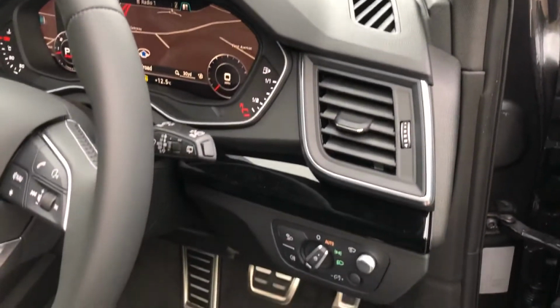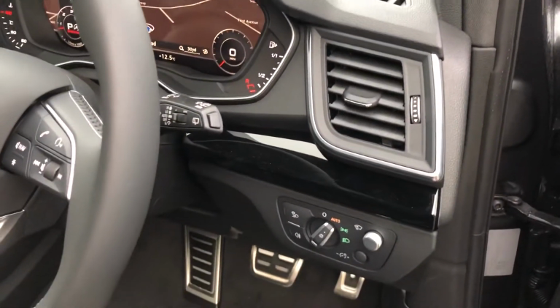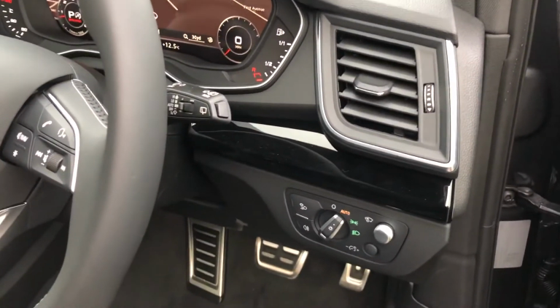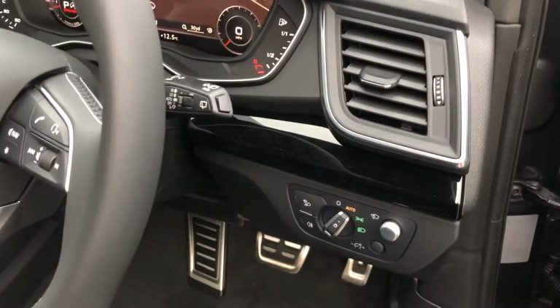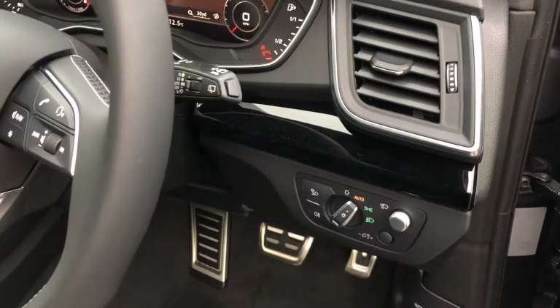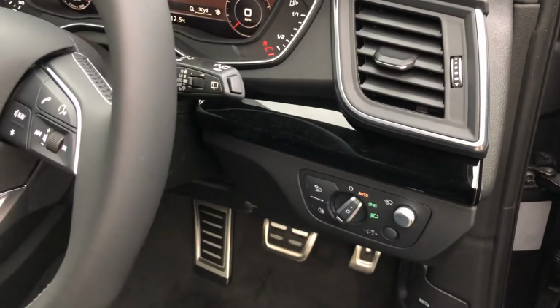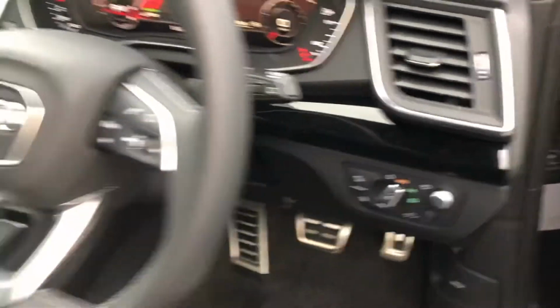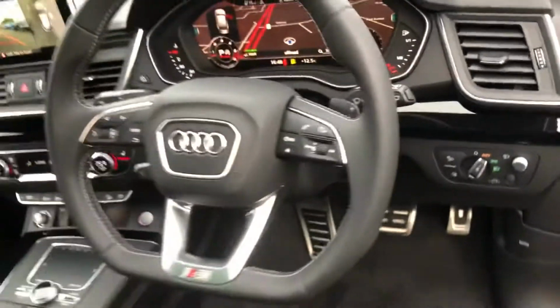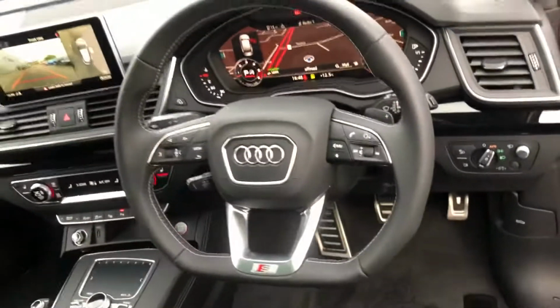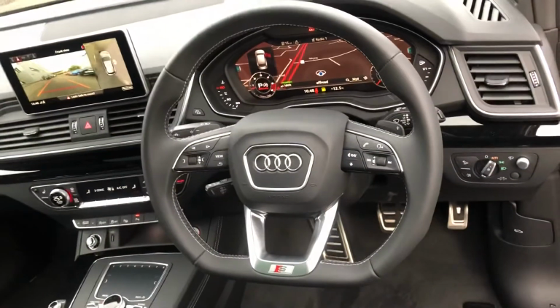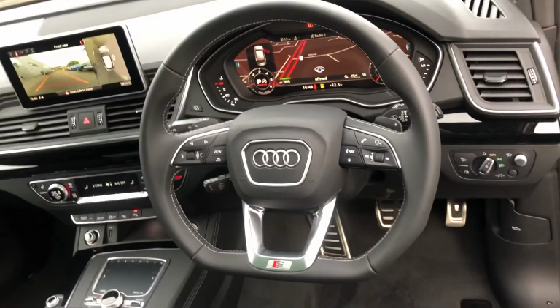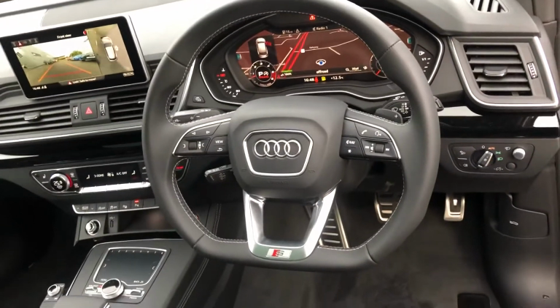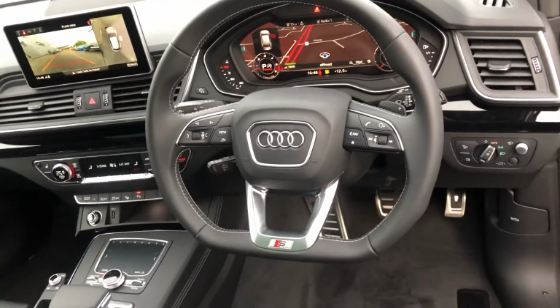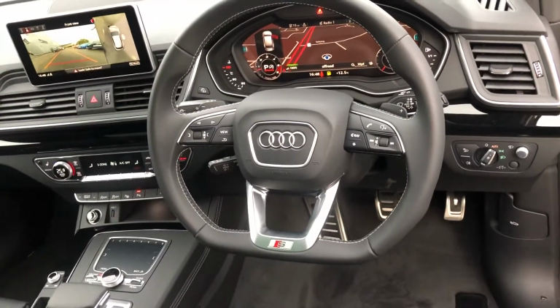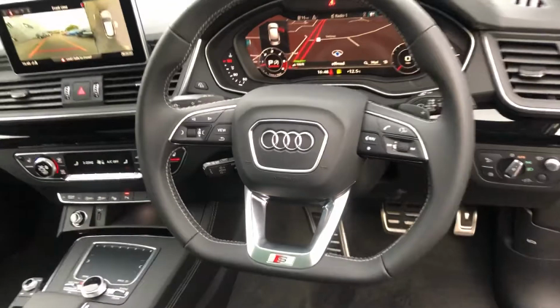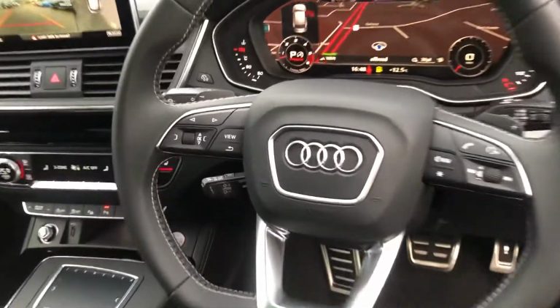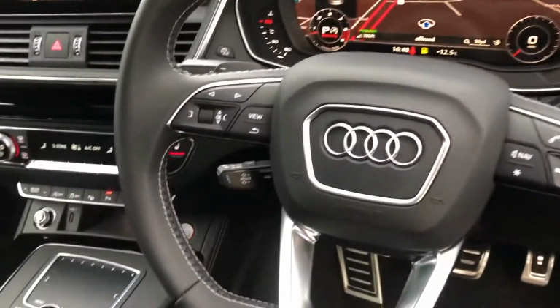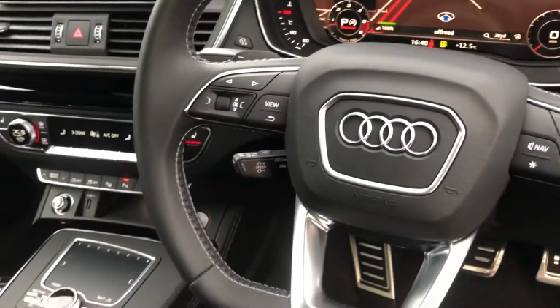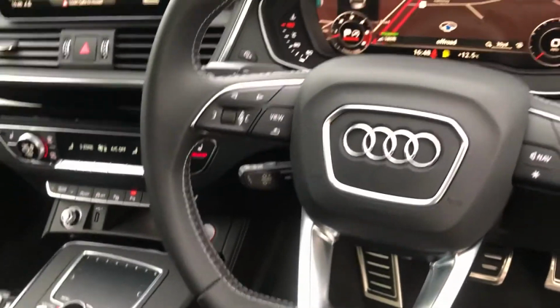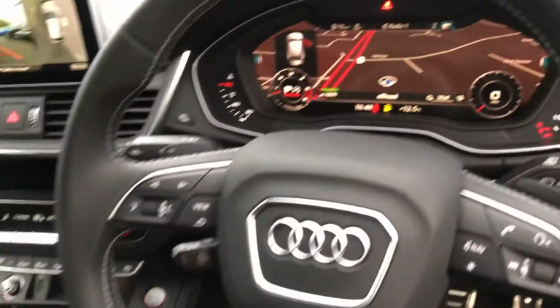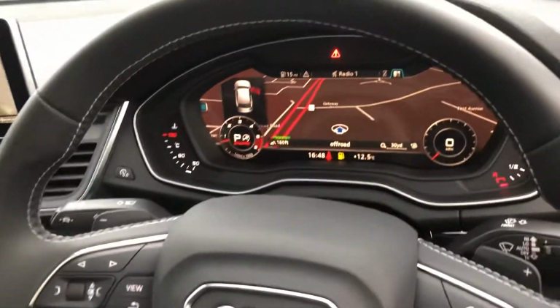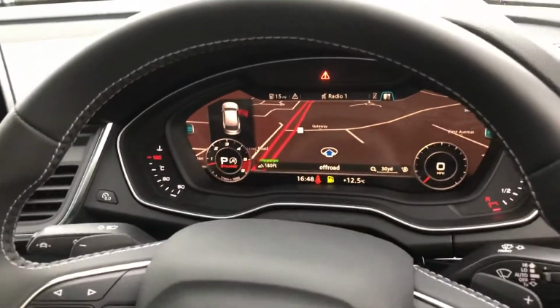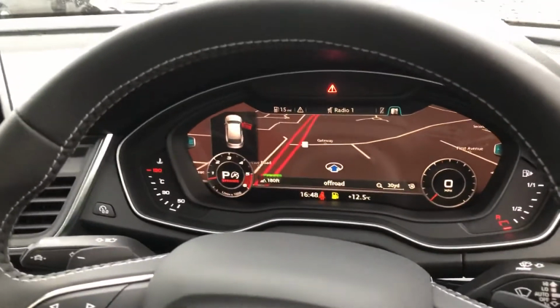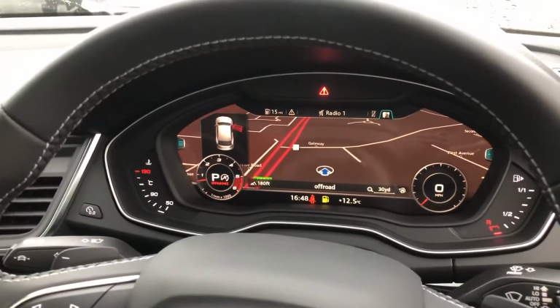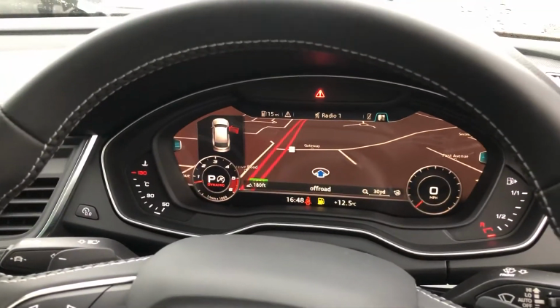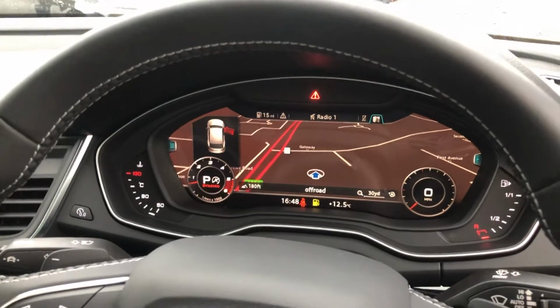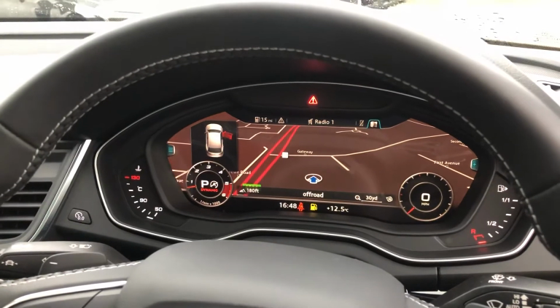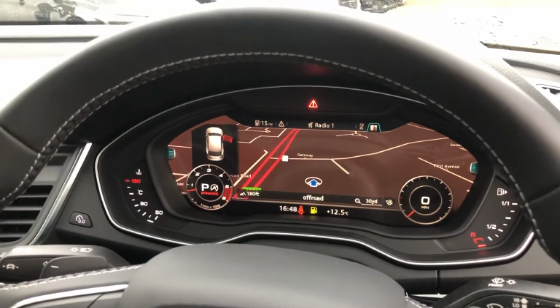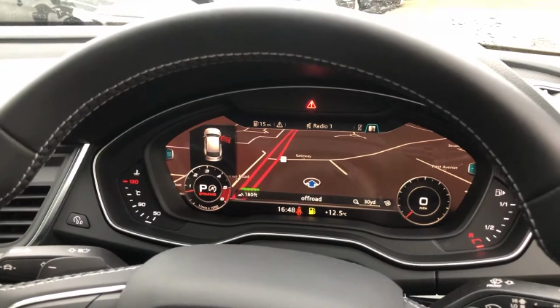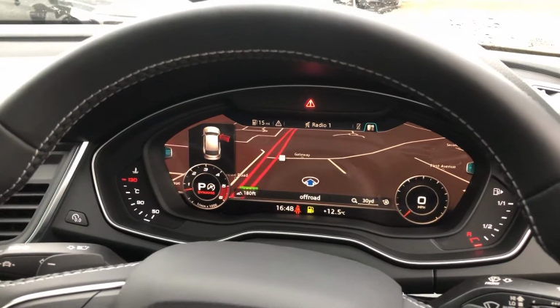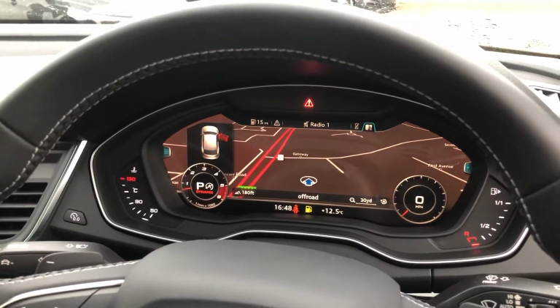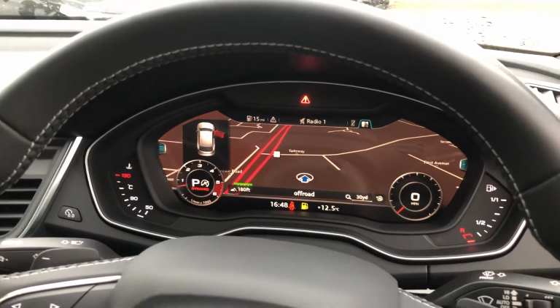Over here we have the automatic headlights and wipers, flat bottom multifunctional leather steering wheel, cruise control with speed limiter, and Audi's revolutionary virtual cockpit — a fully customisable digital screen display.